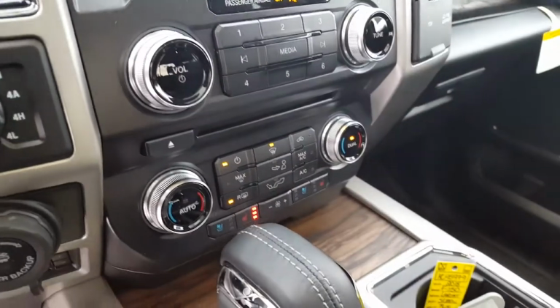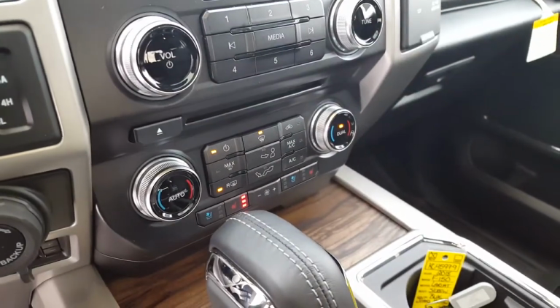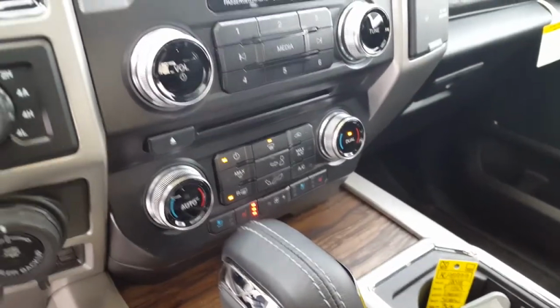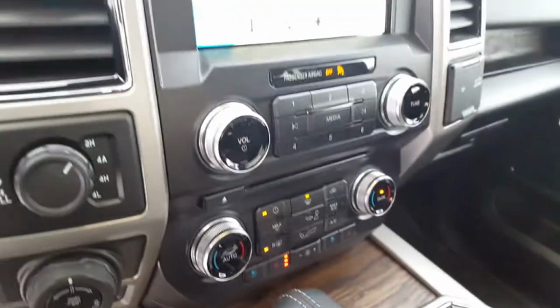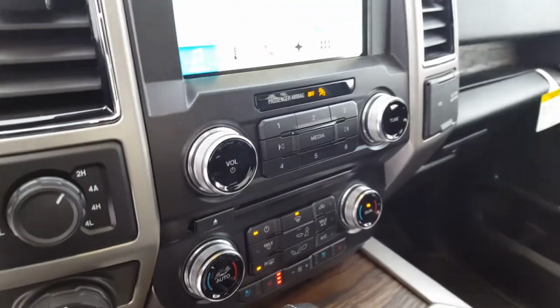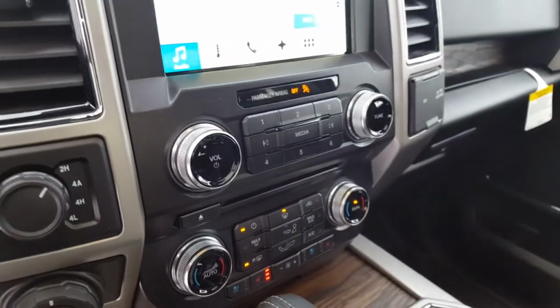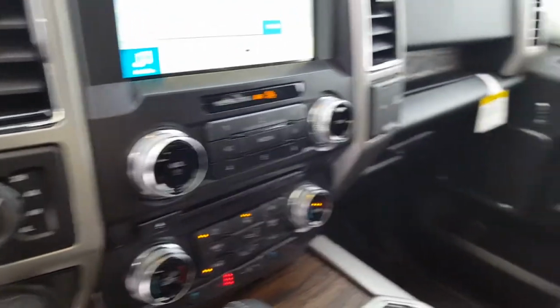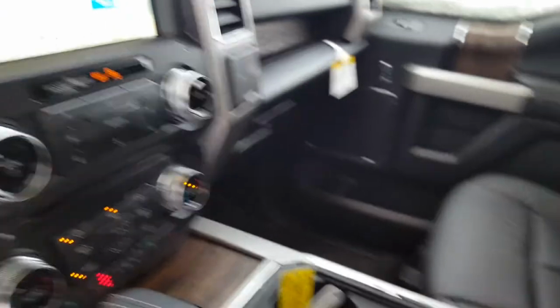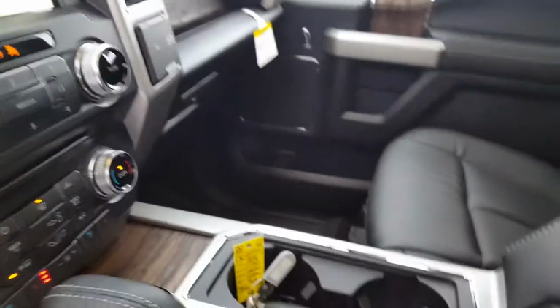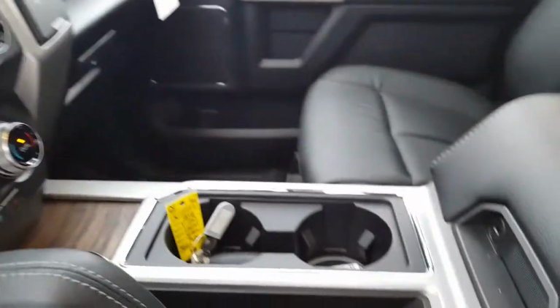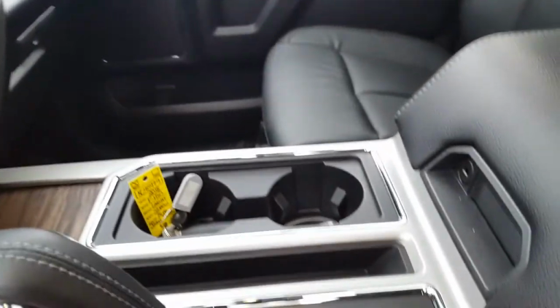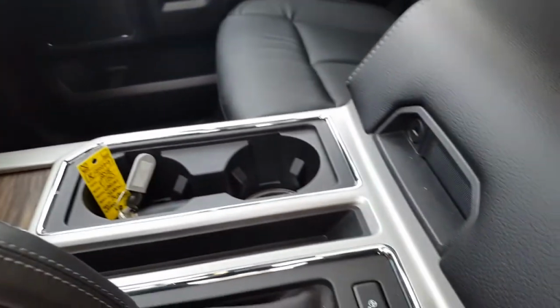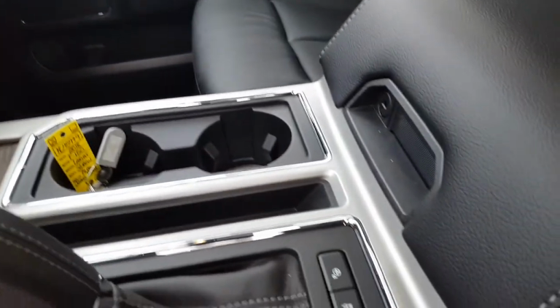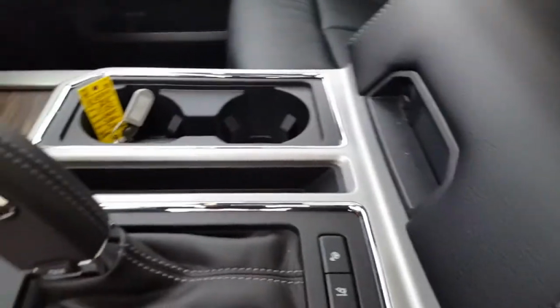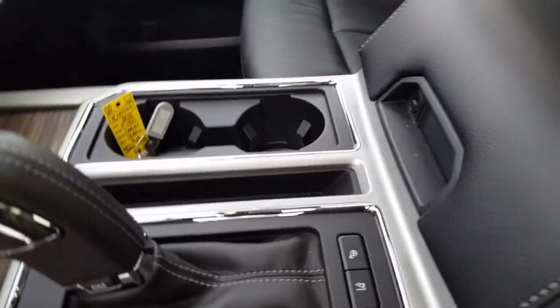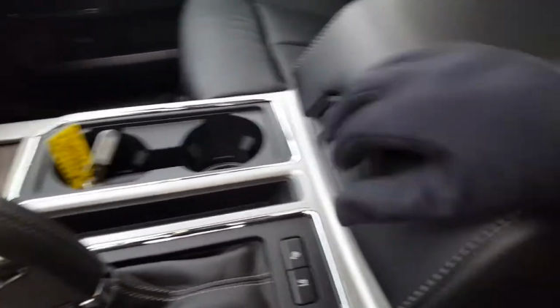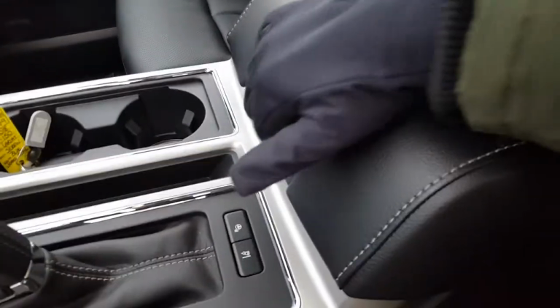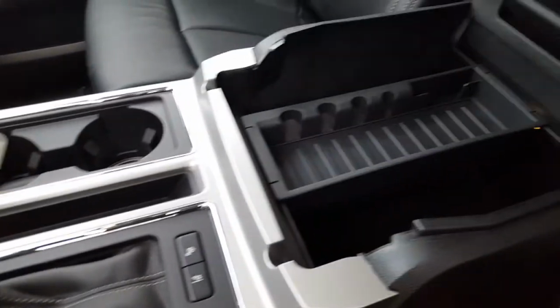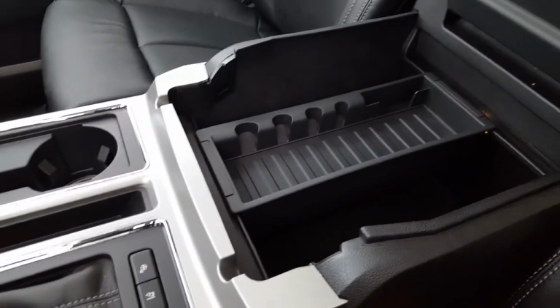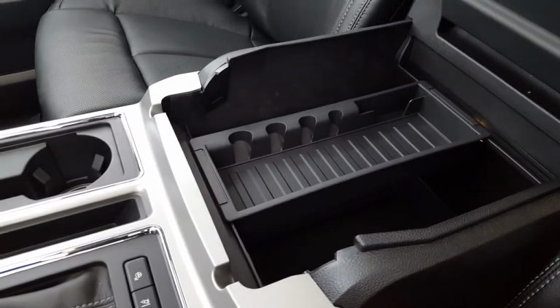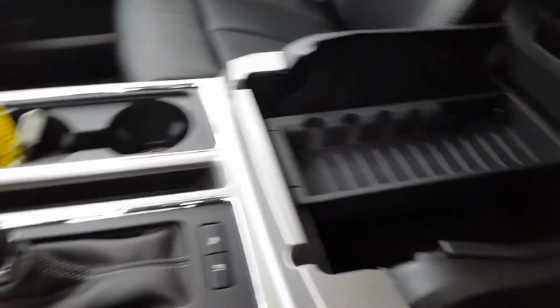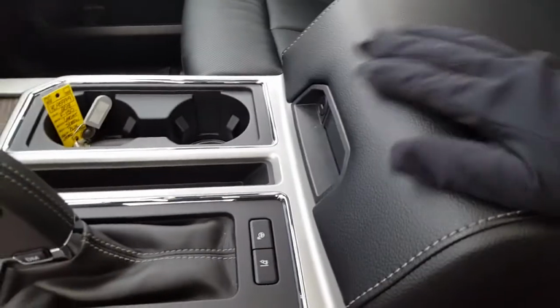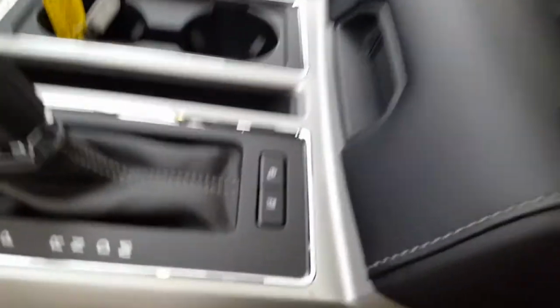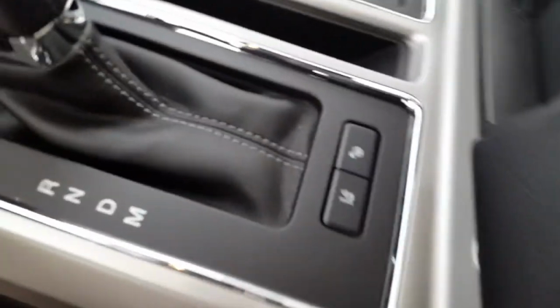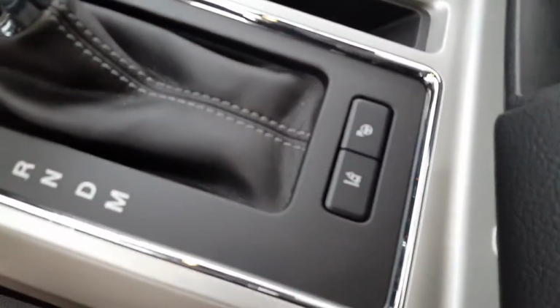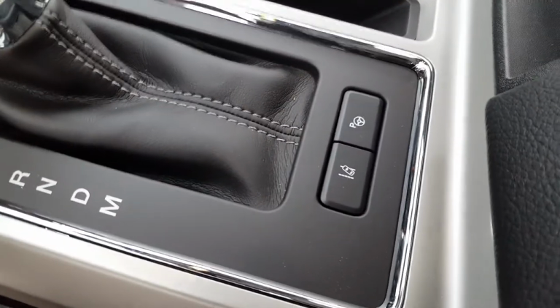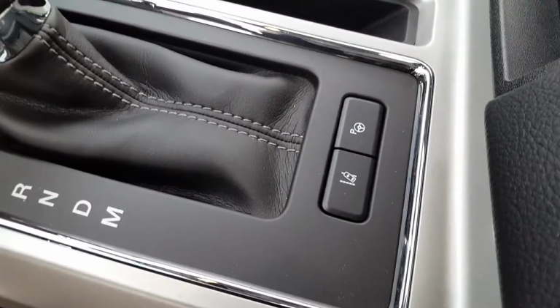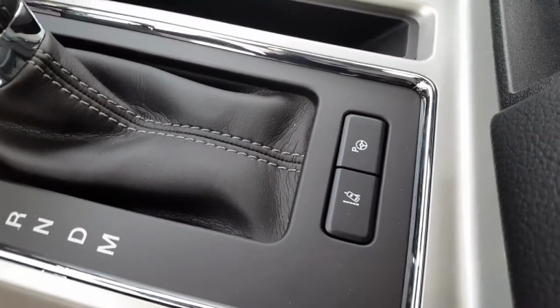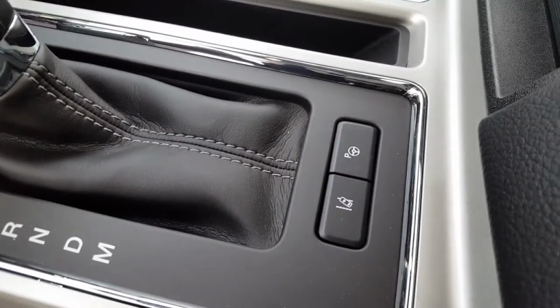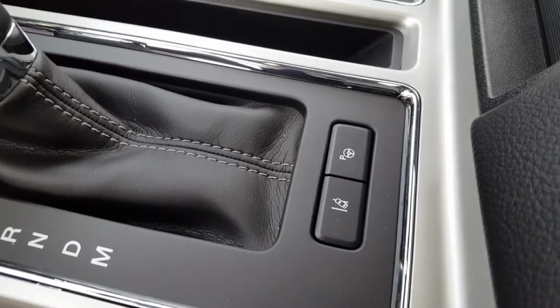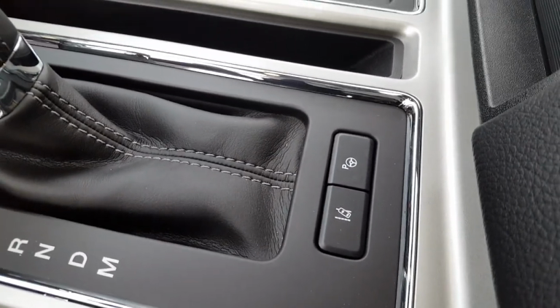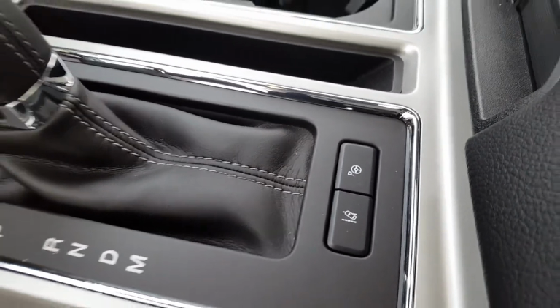Down here you have your manual audio and climate controls, heated and cooled seats. There are lots of different compartments in the center console, including a lockable area. You also have lane keep assist and park assist.